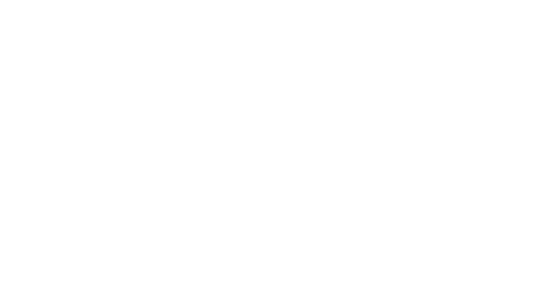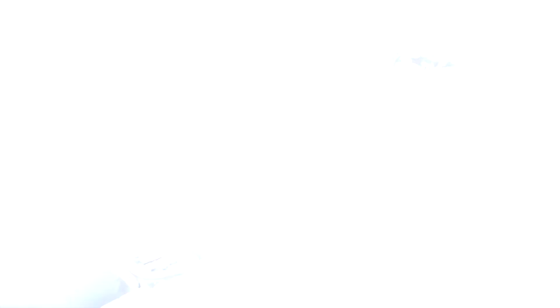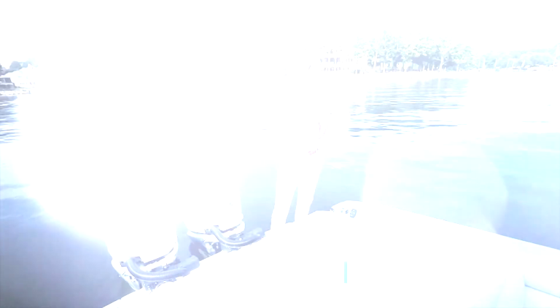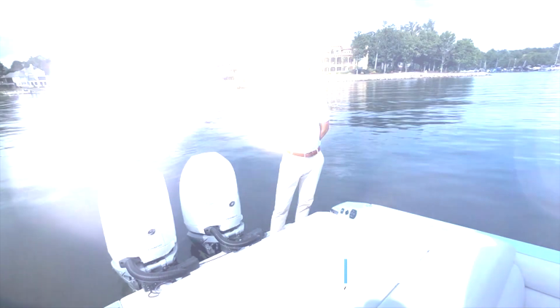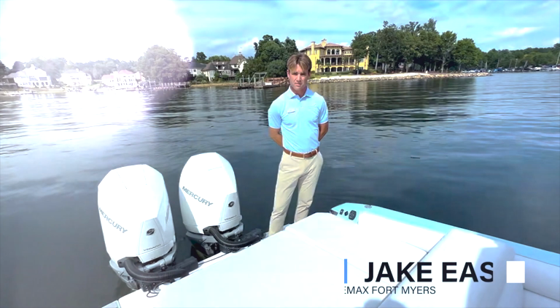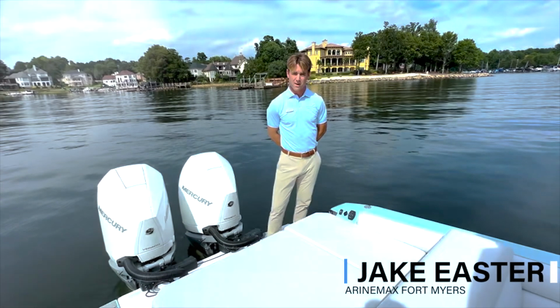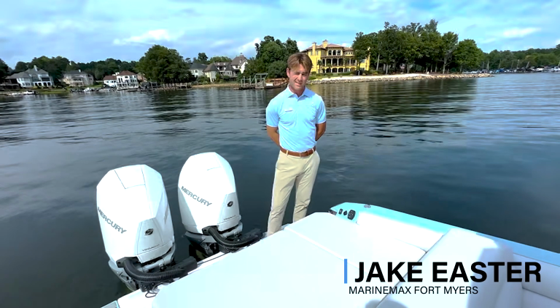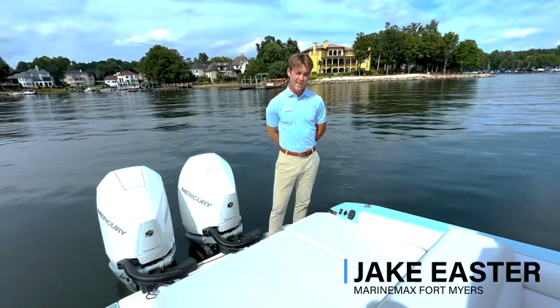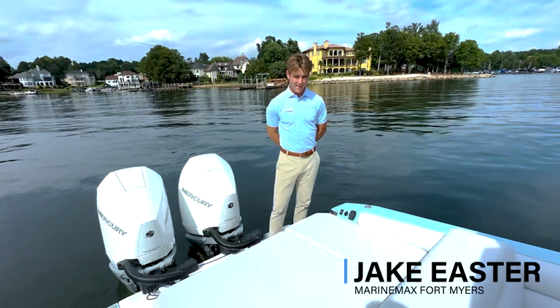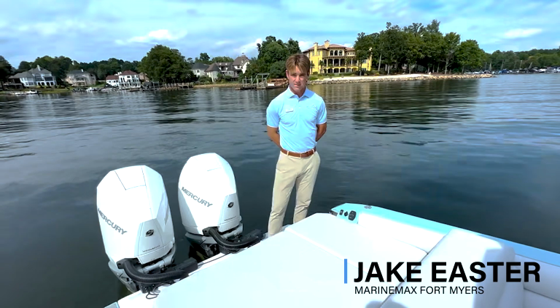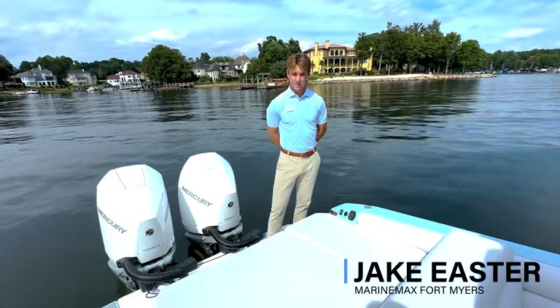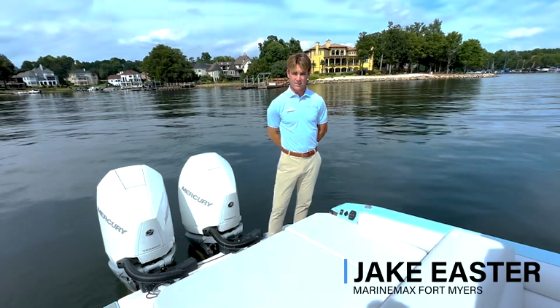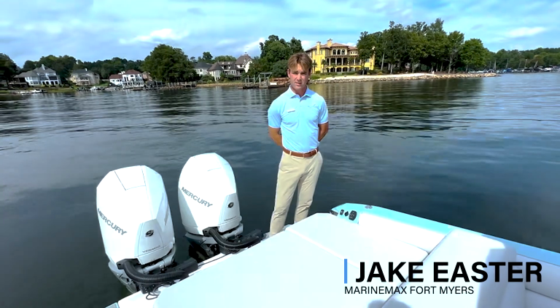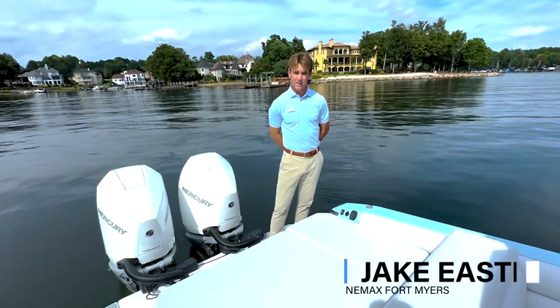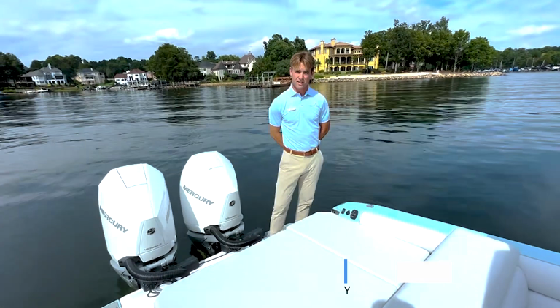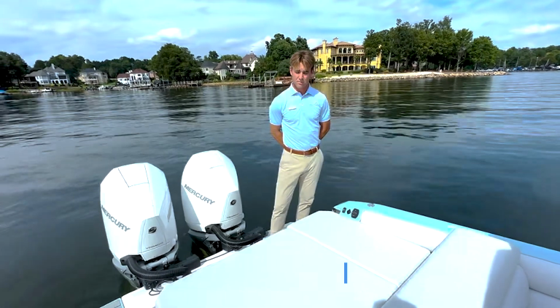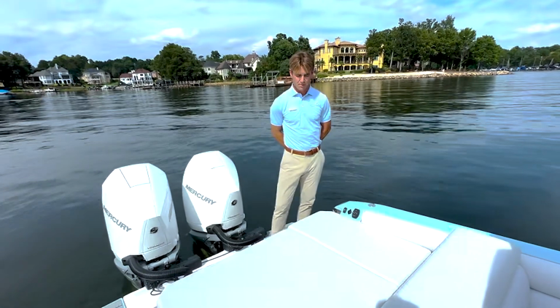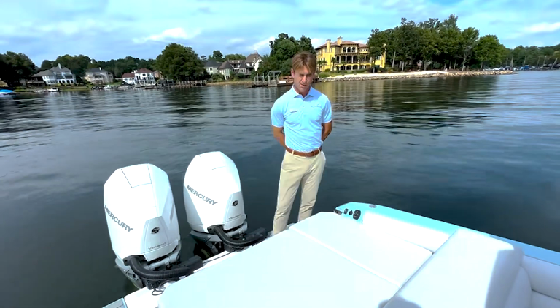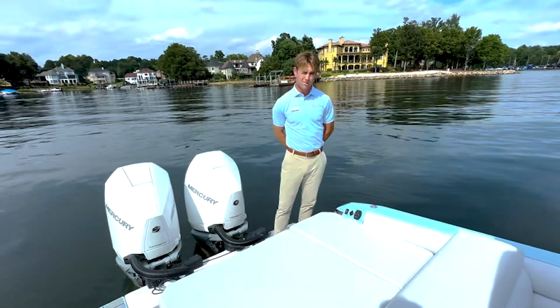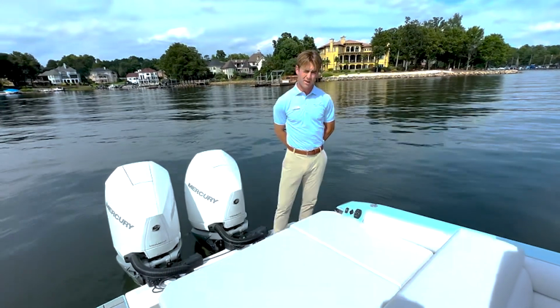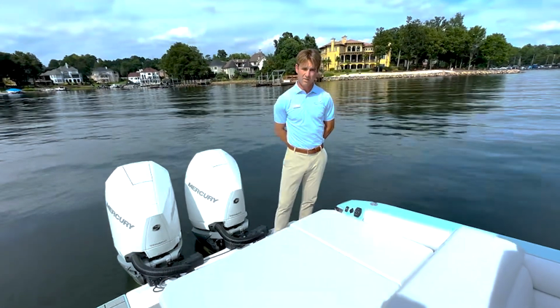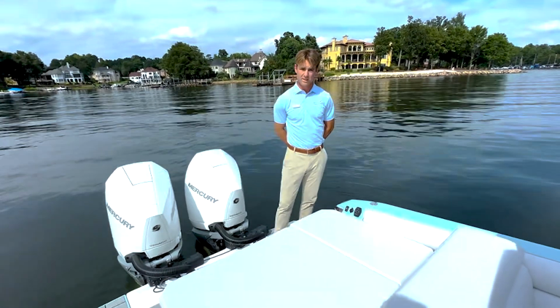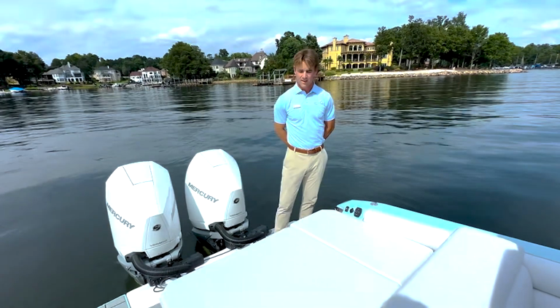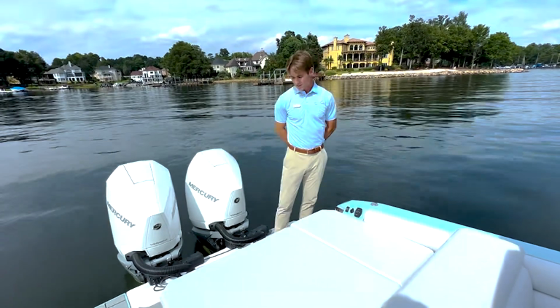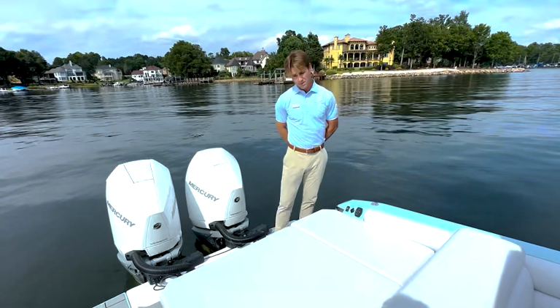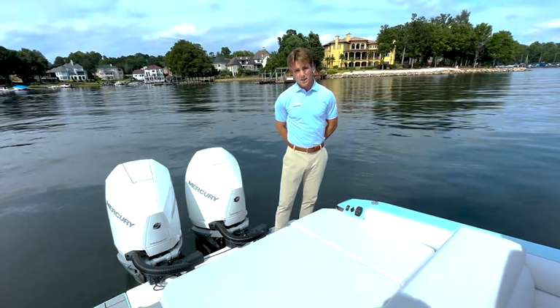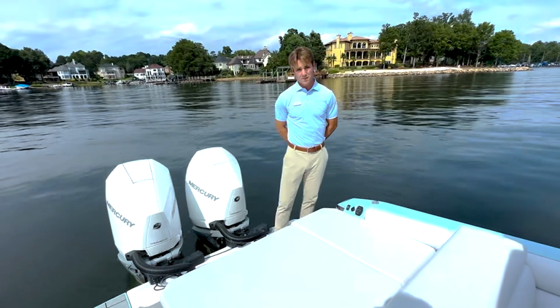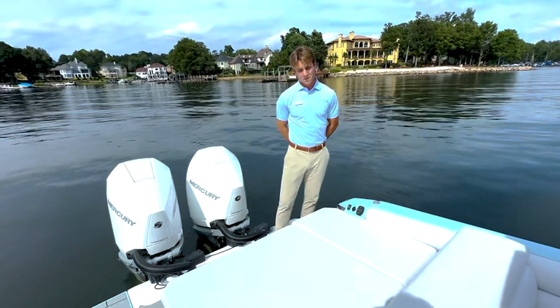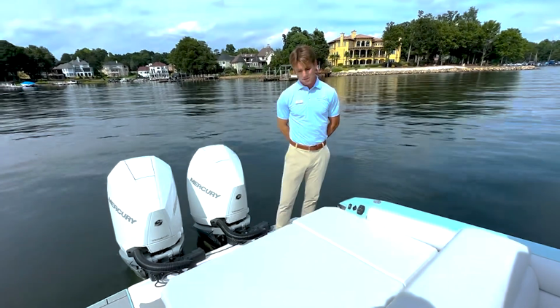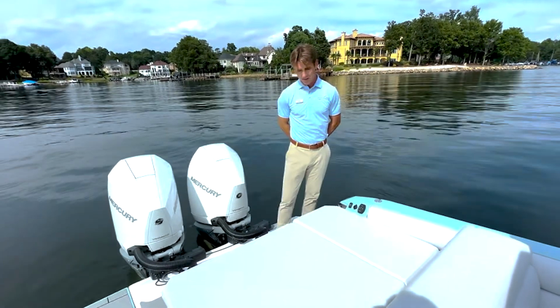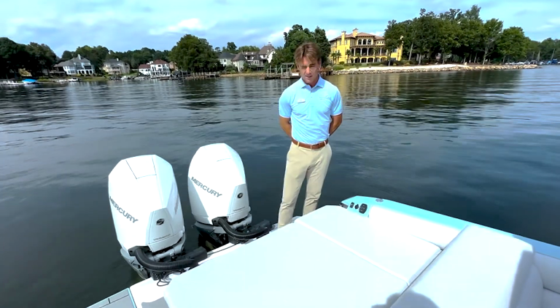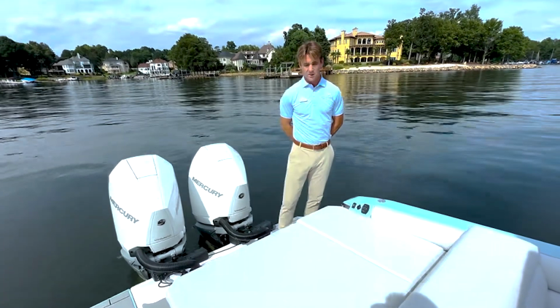This is Jake here at MarineMax in Fort Myers. Today I'm actually in North Carolina on Lake Norman, debuting the all-new Aviar 28. I just want to show you a couple features. I'm super excited to bring you this boat.